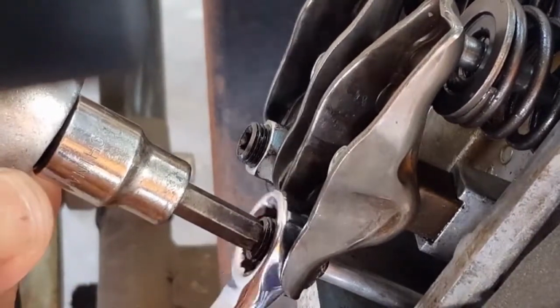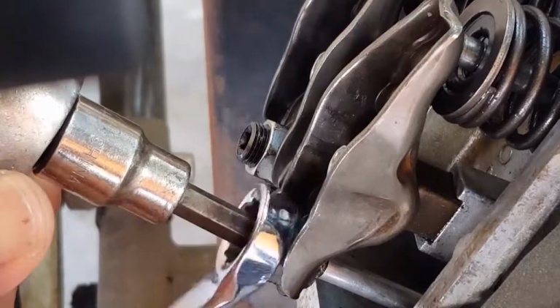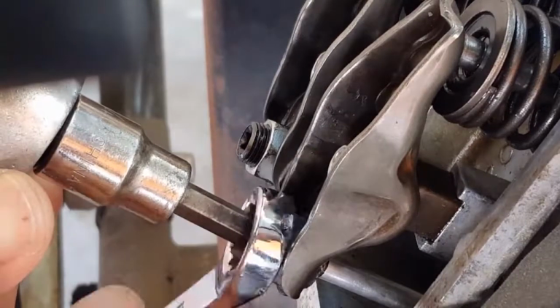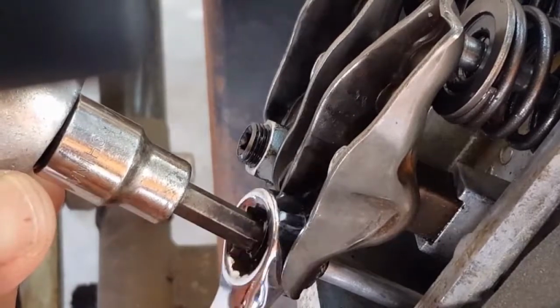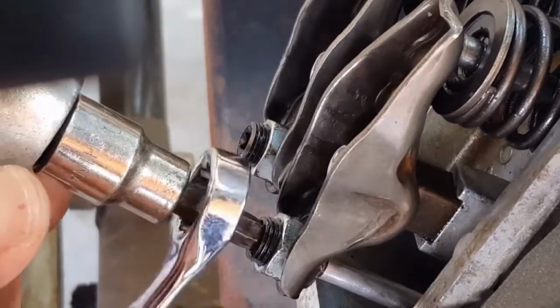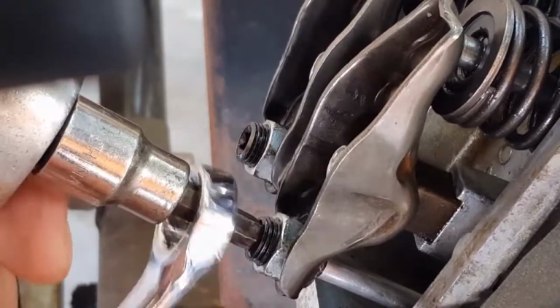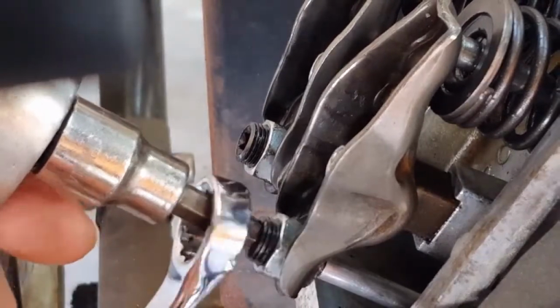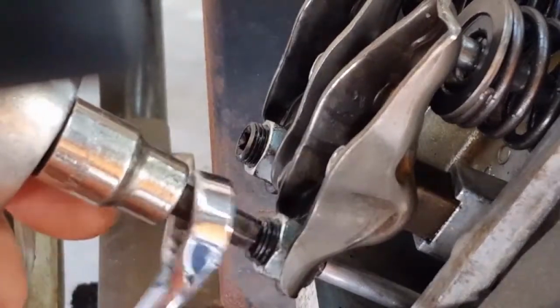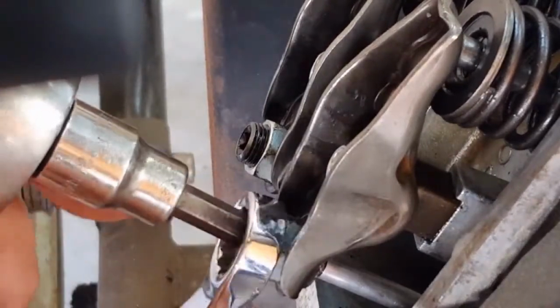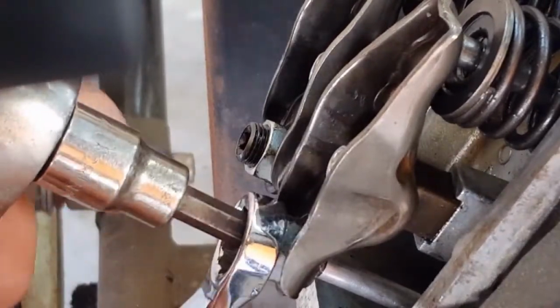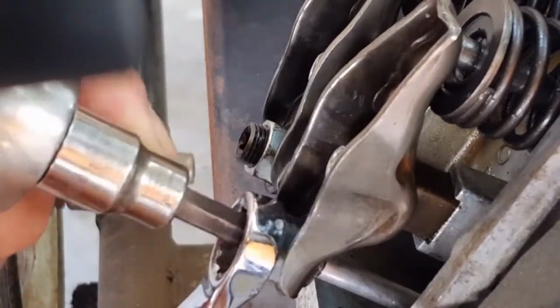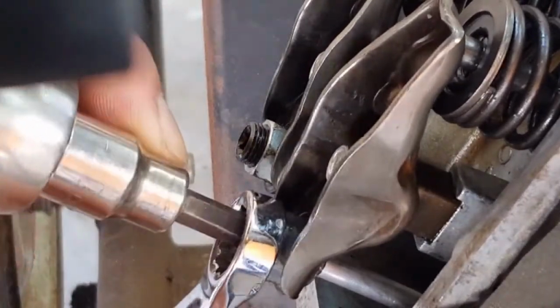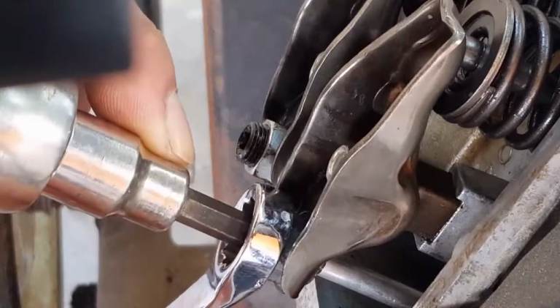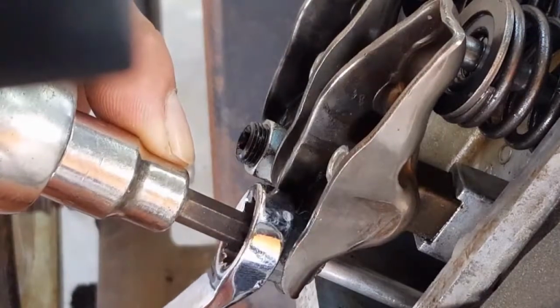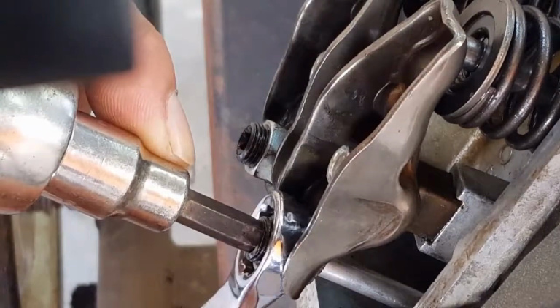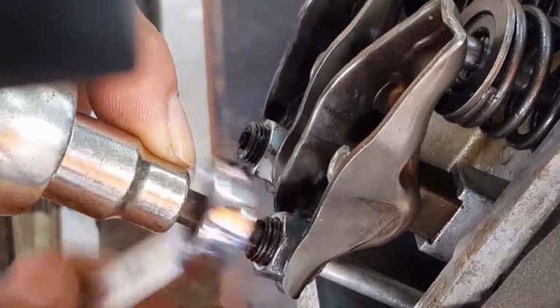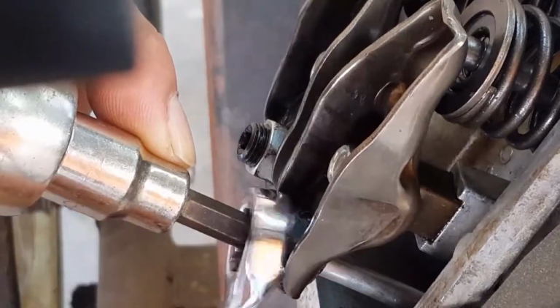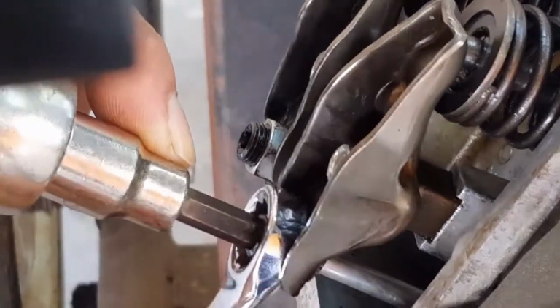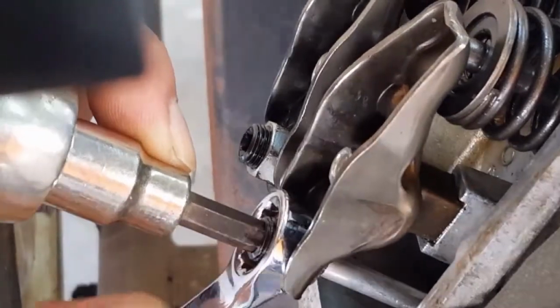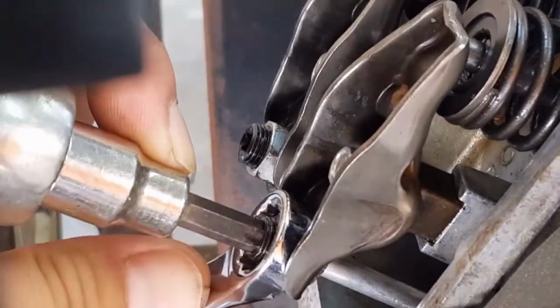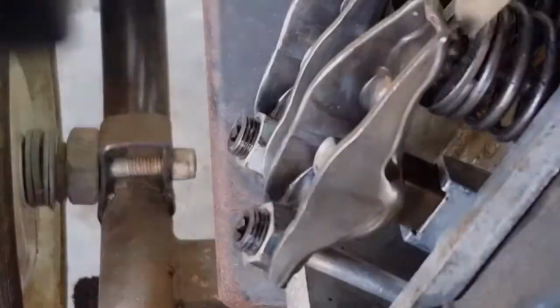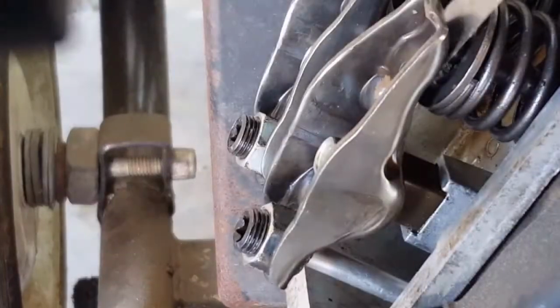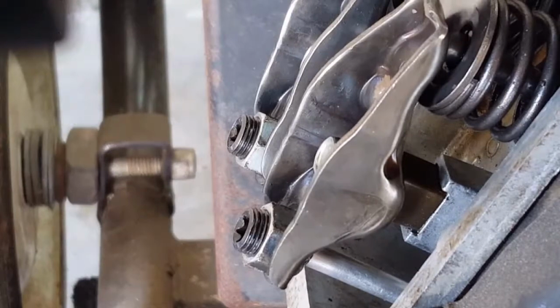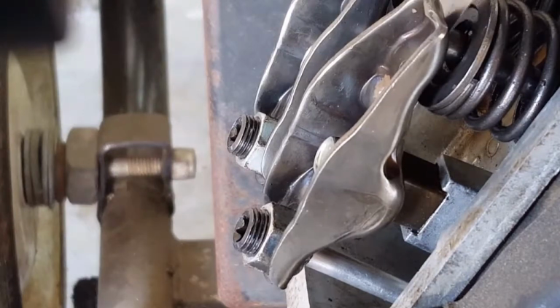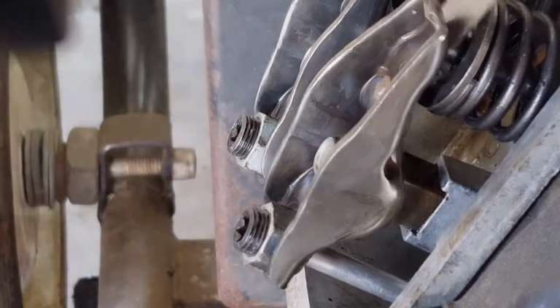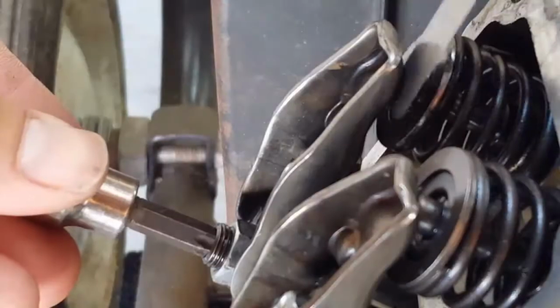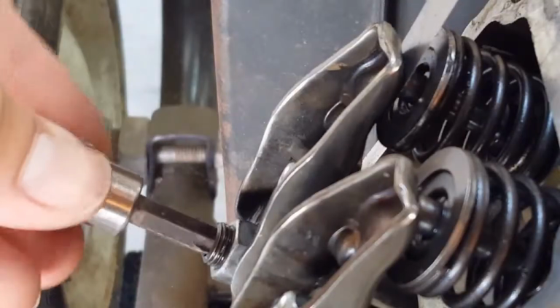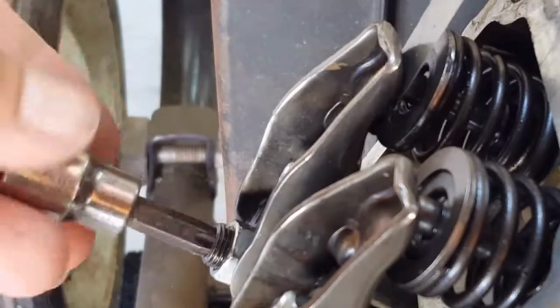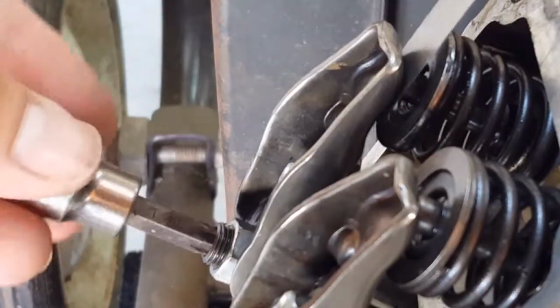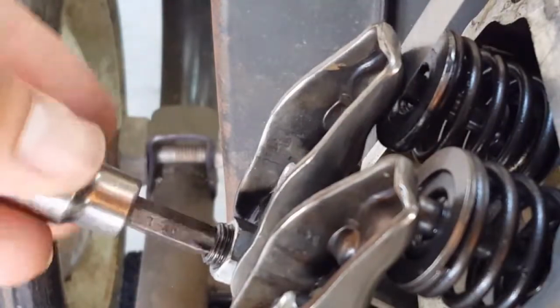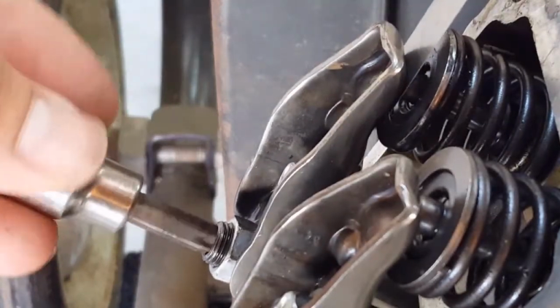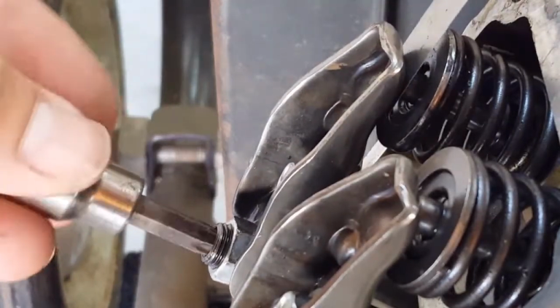Loosen the nut a couple of times and then tighten the Torx bit a little bit at a time. Then re-tighten the nut and check the valve lash. I'm adjusting it to about 5,000ths of an inch of valve lash. And once the intake is done, go ahead and do the exhaust as well.